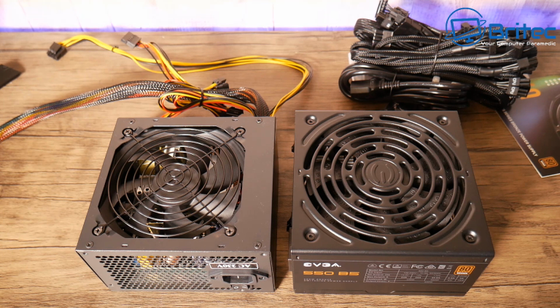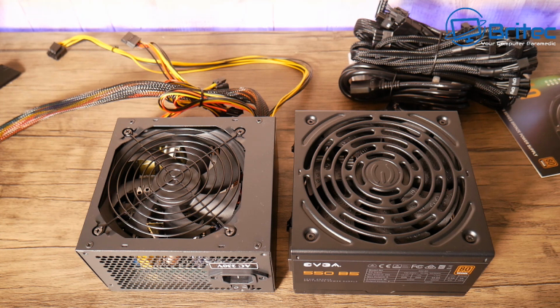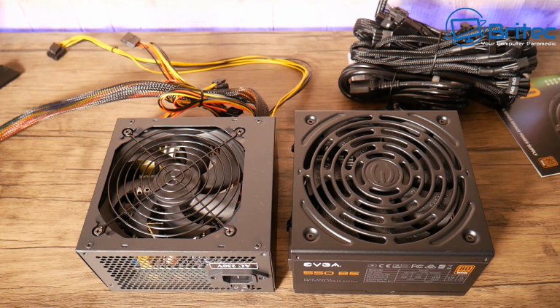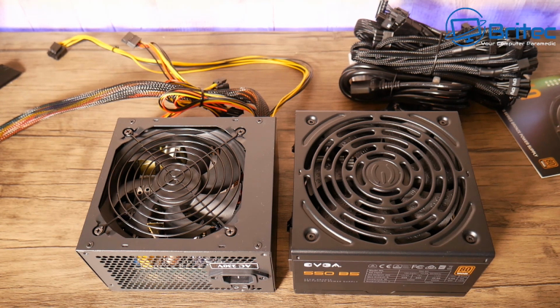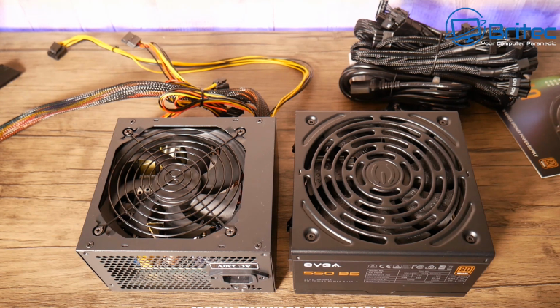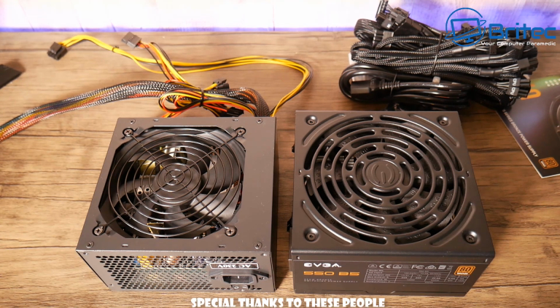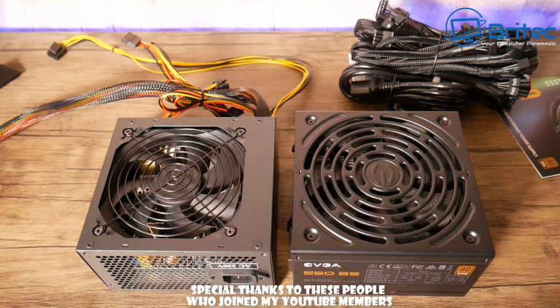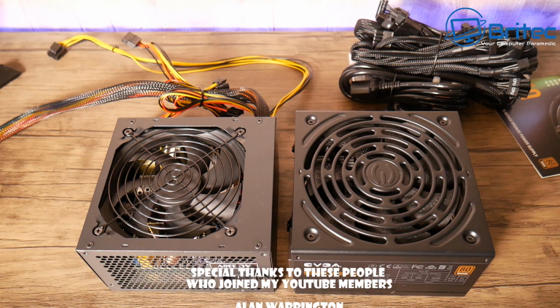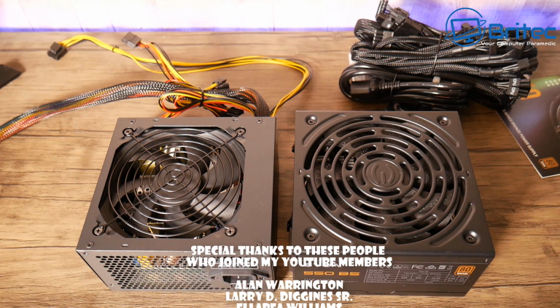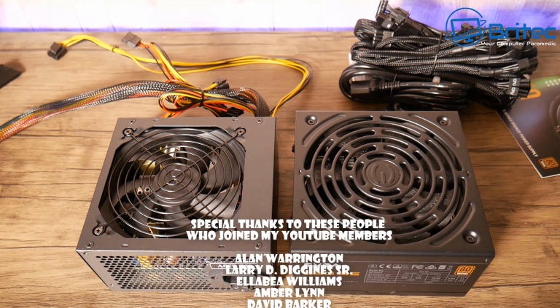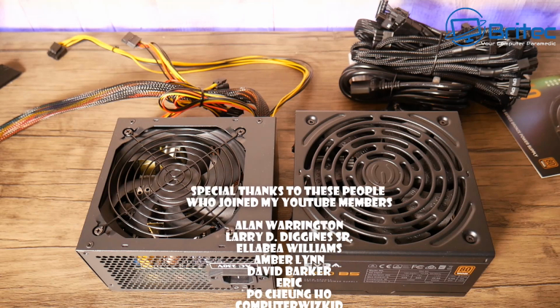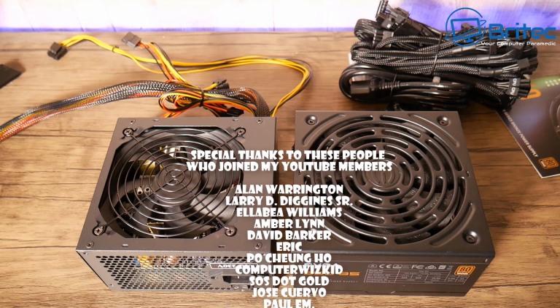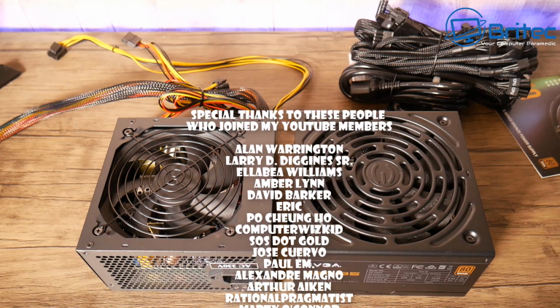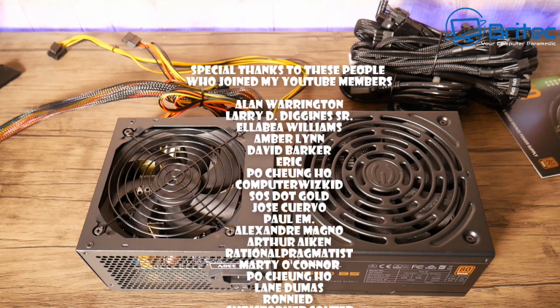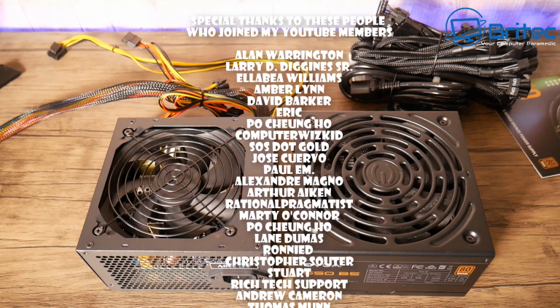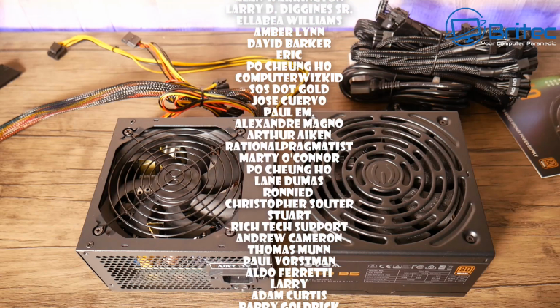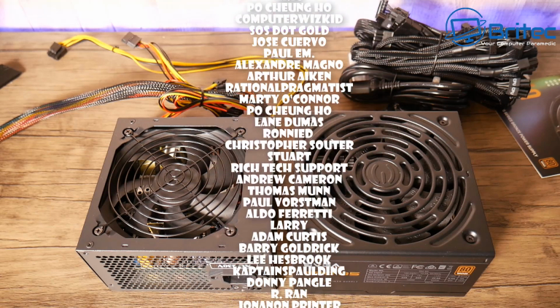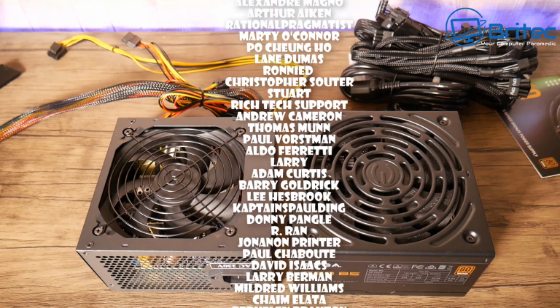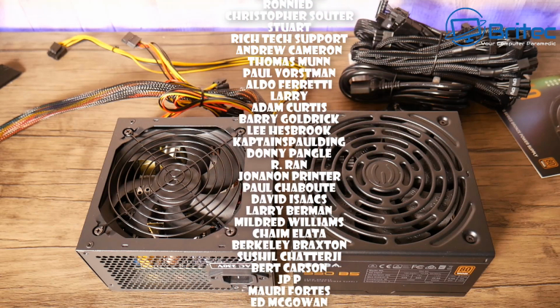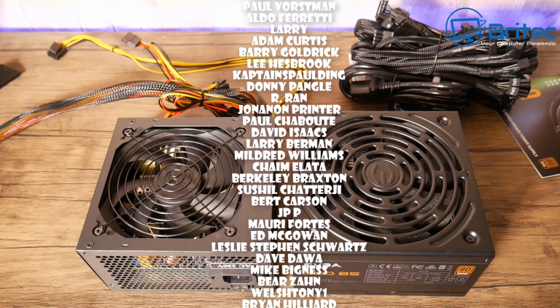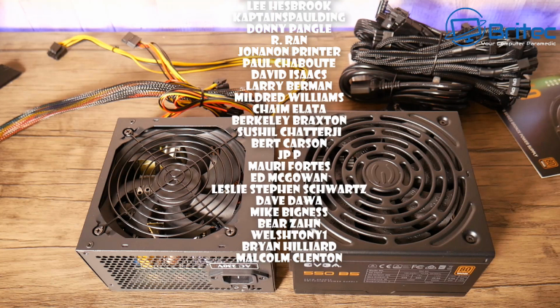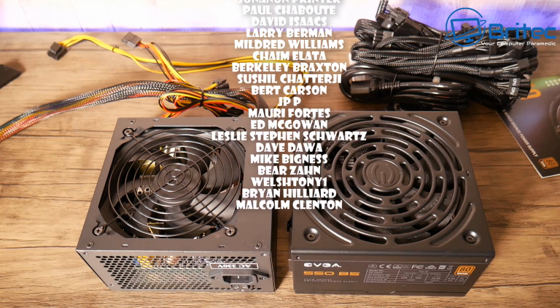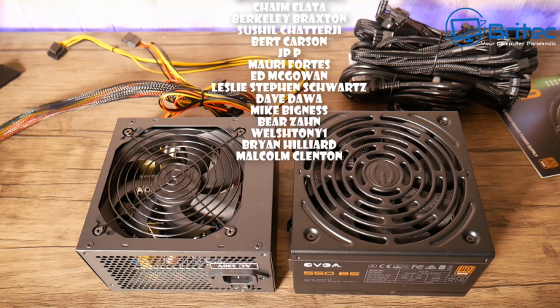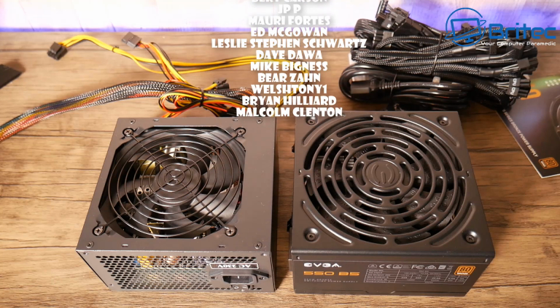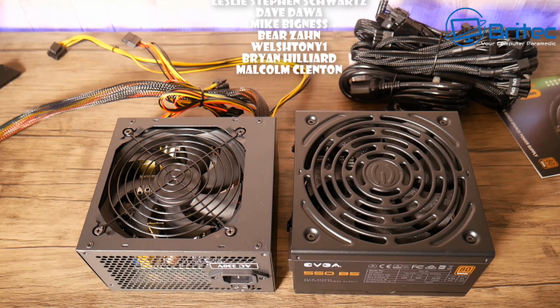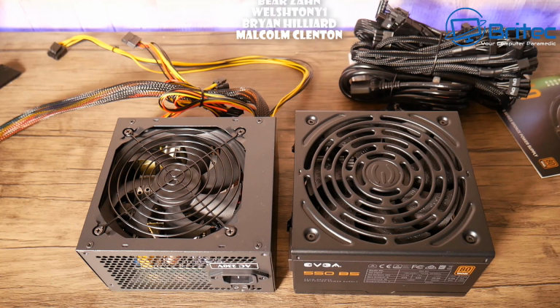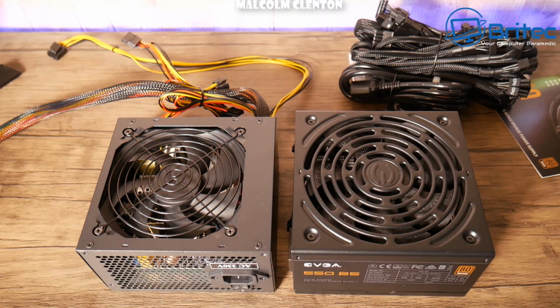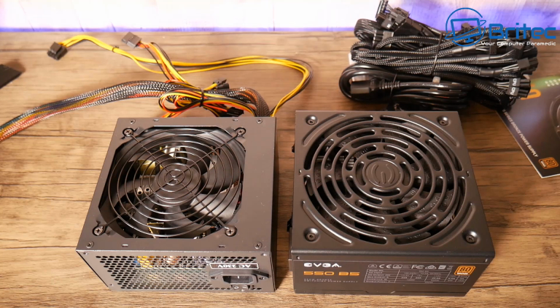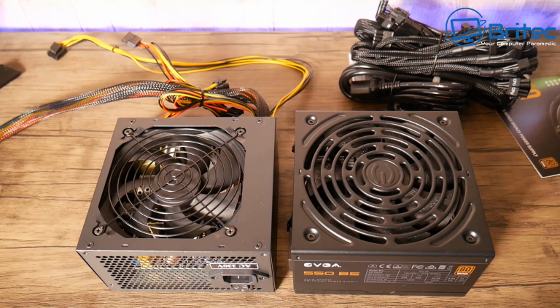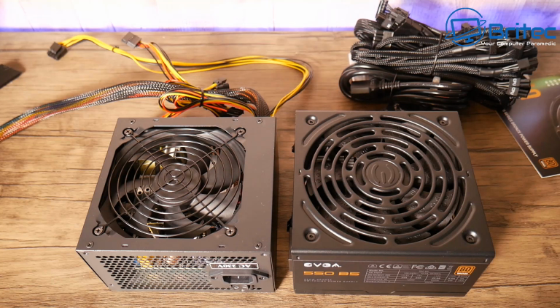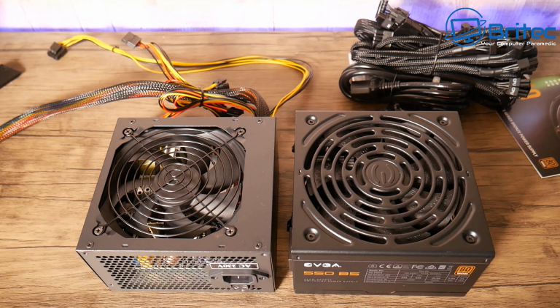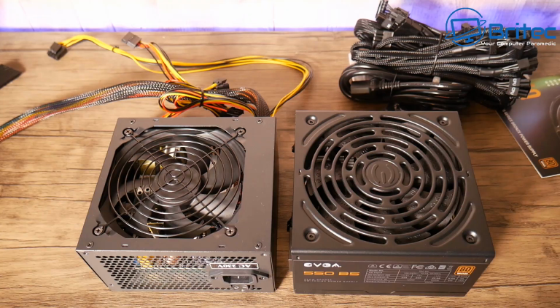Anyway, I hope this information has been useful to you in choosing the right power supply for your computer build. My name has been Brian from brightechcomputers.co.uk. A big shout-out to all my YouTube members who have joined my YouTube Members group — I really do appreciate the support, and I'll see you again for another video real soon. Bye for now.